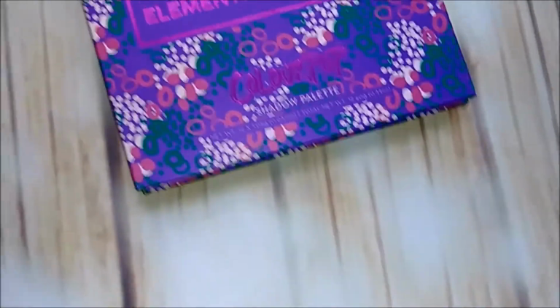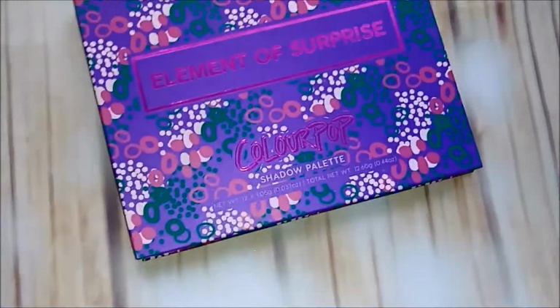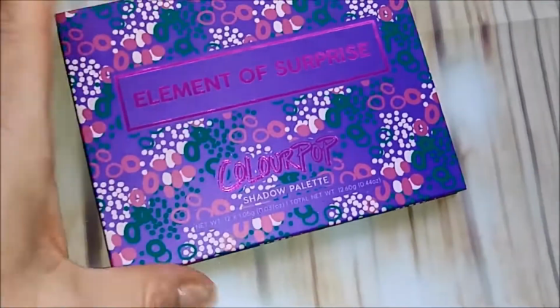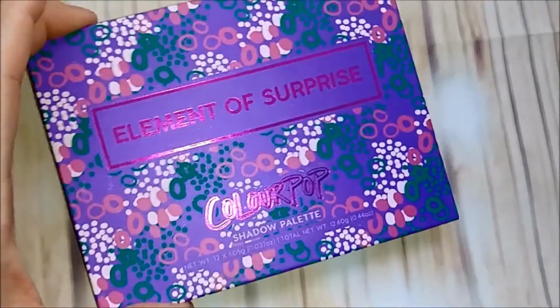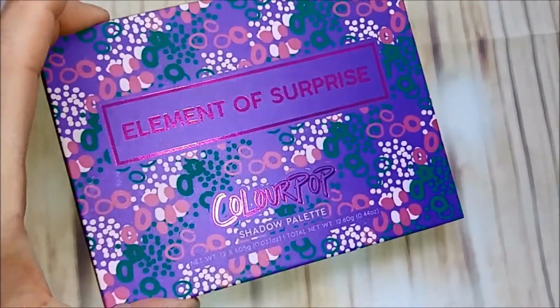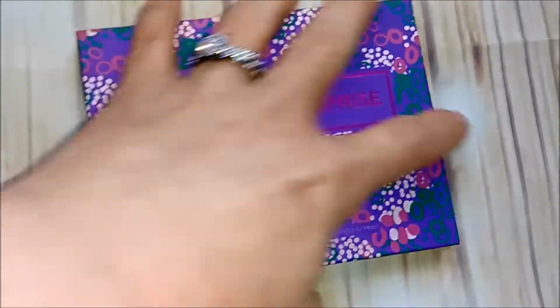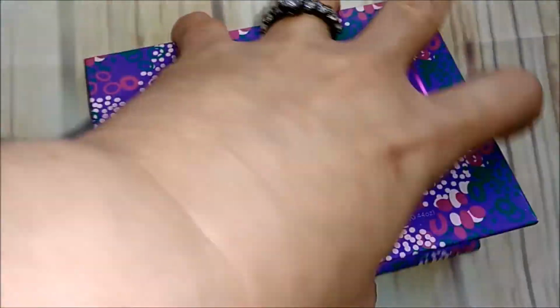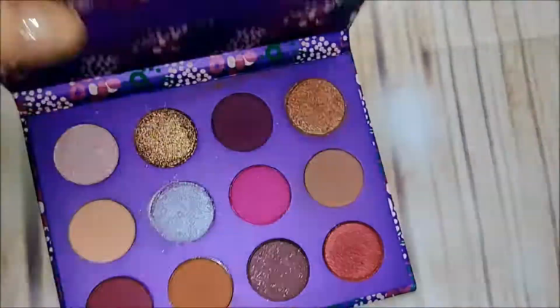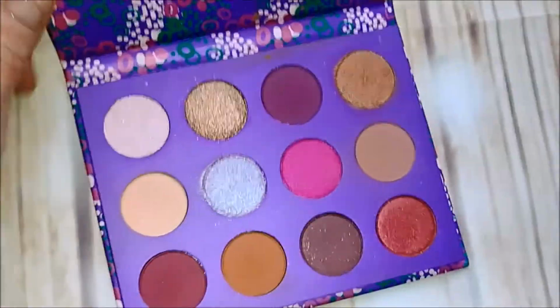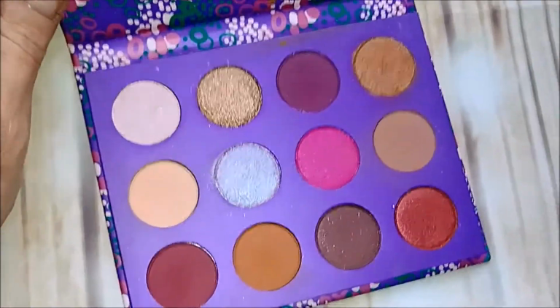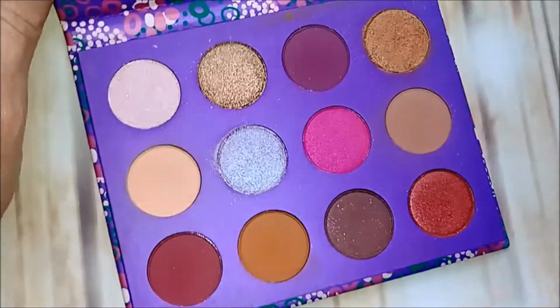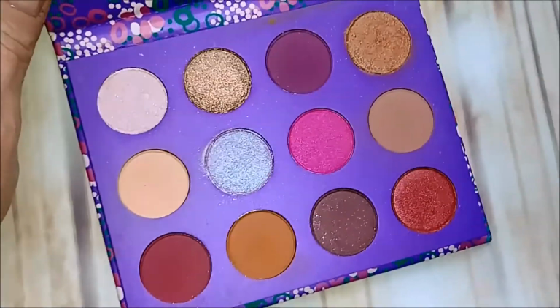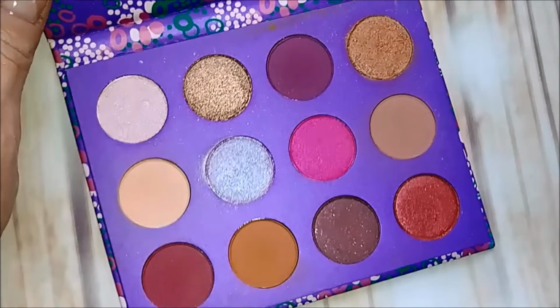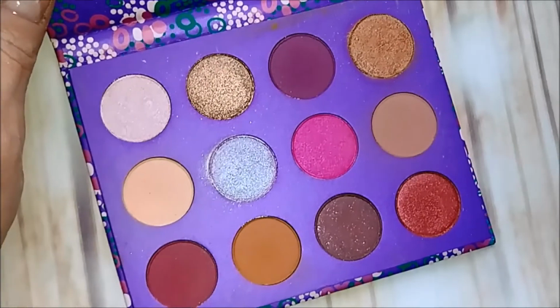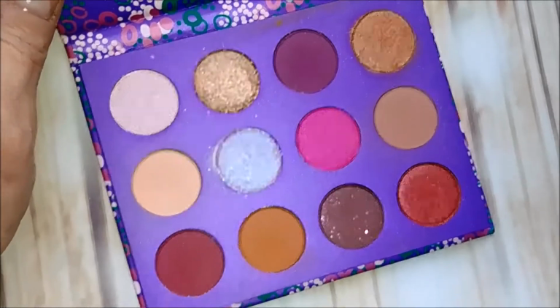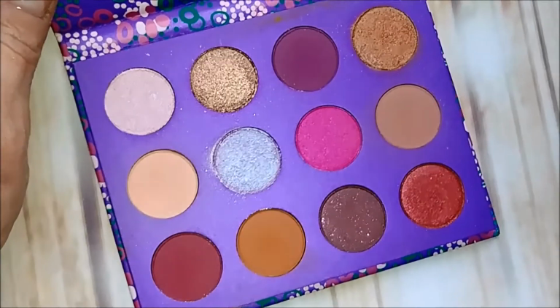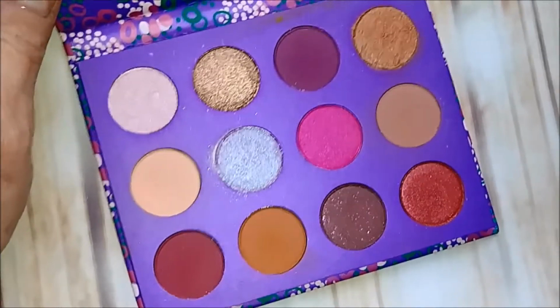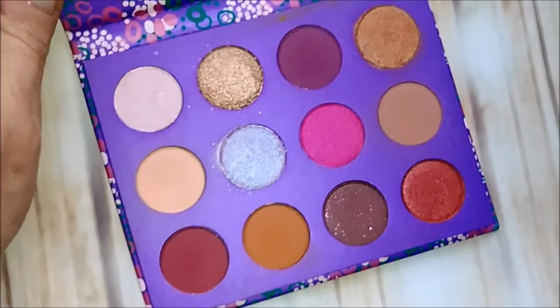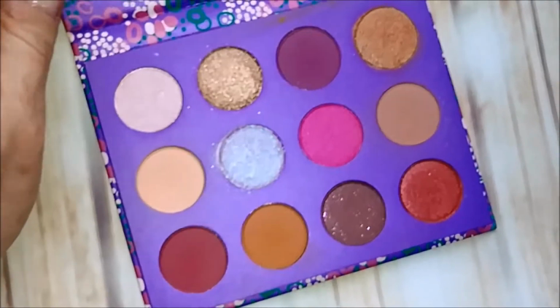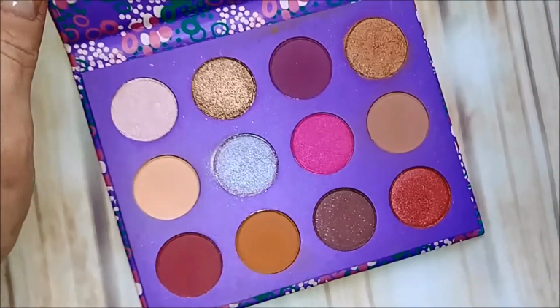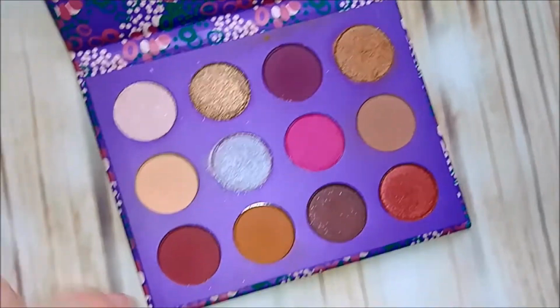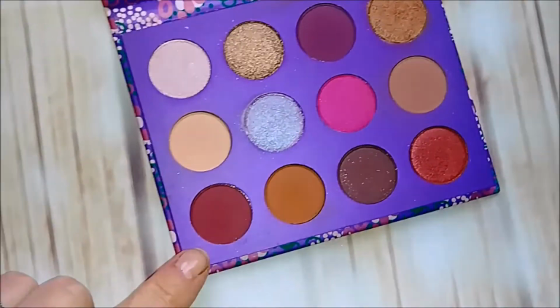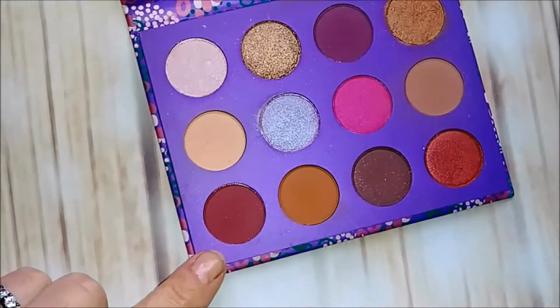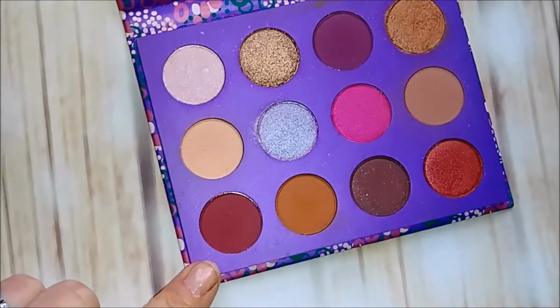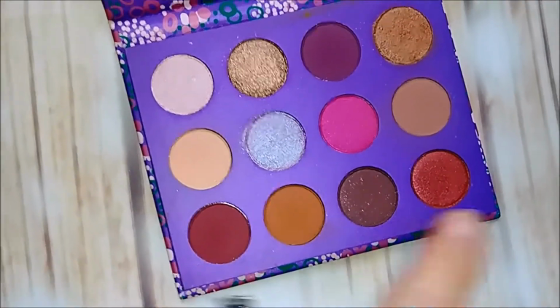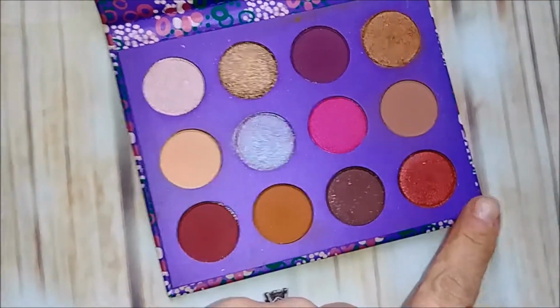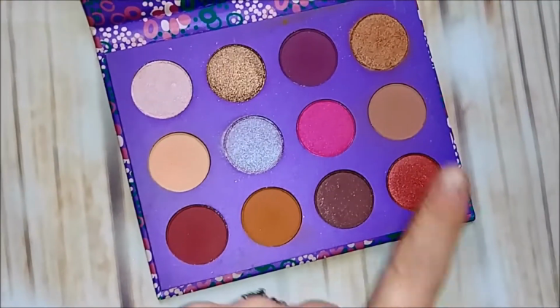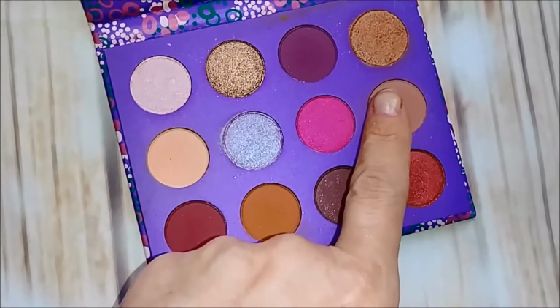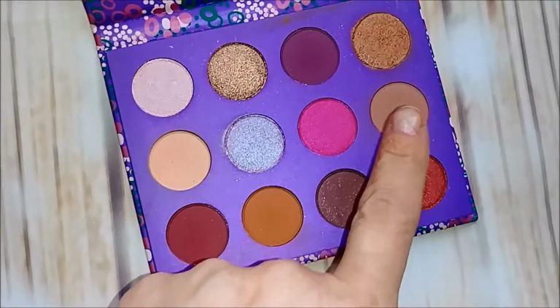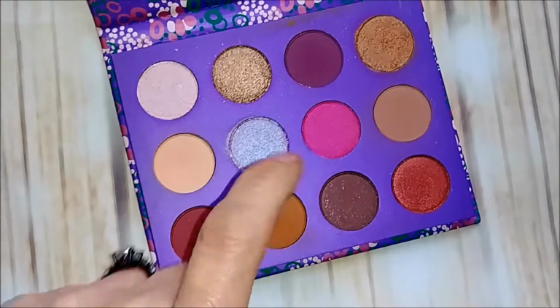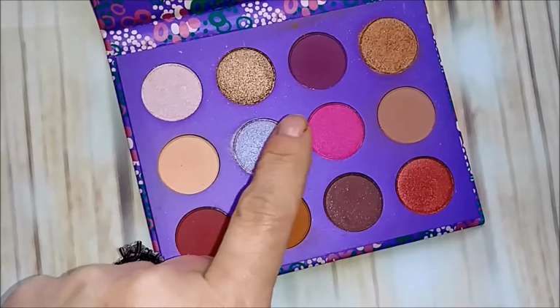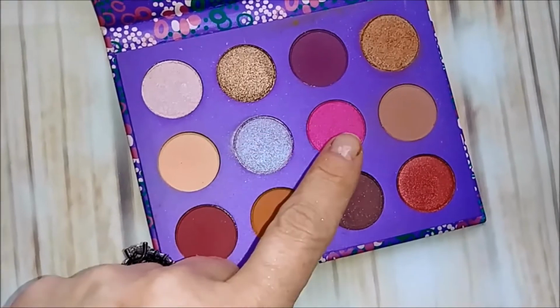Next: Colourpop Element of Surprise — another really good palette. I really like this color down here, and this is a really great pink.